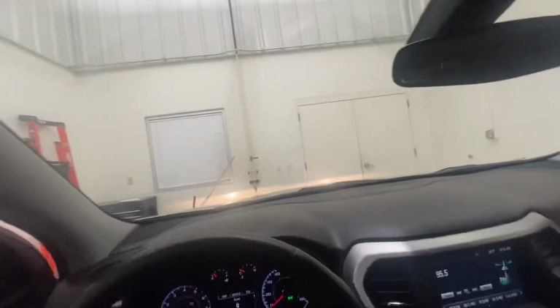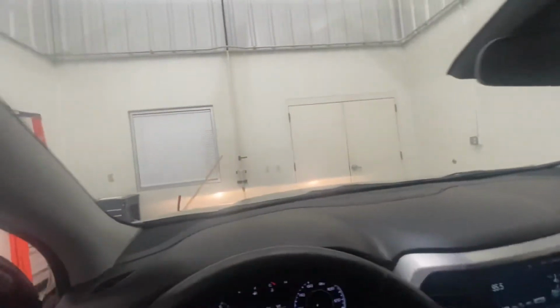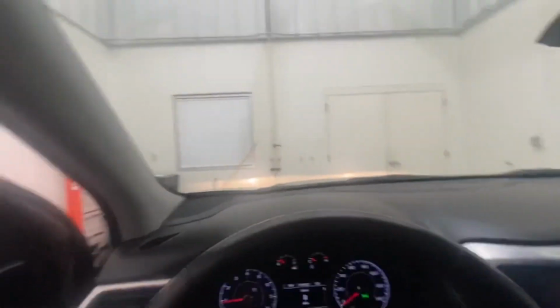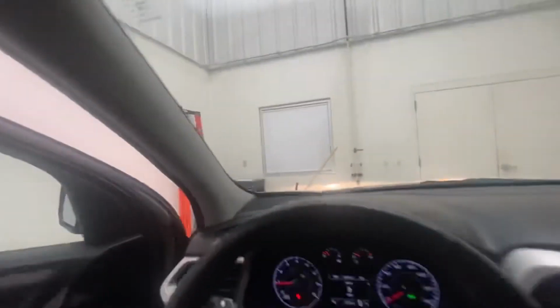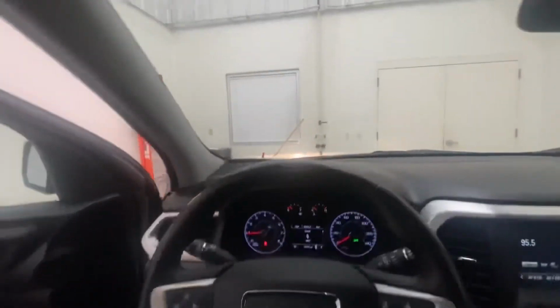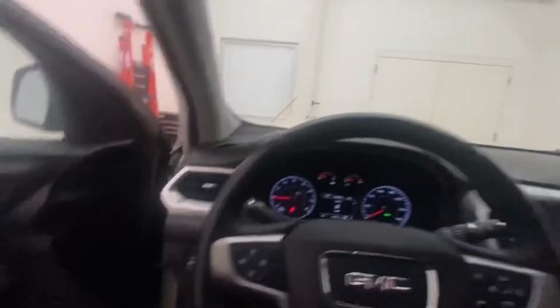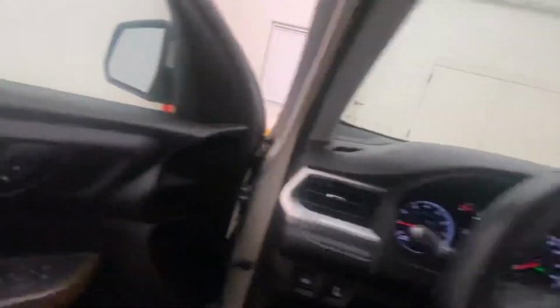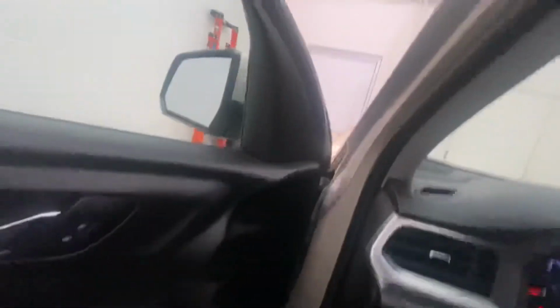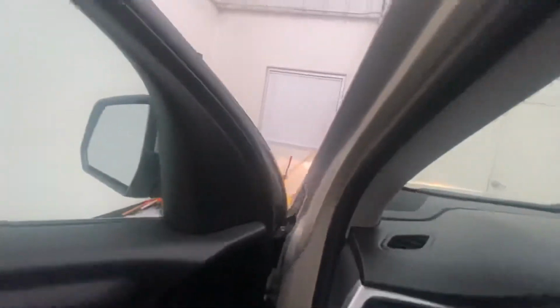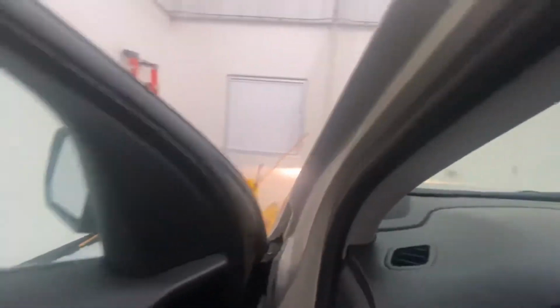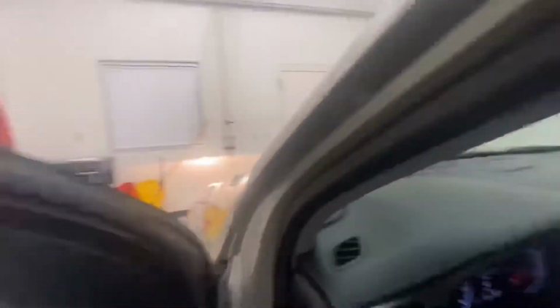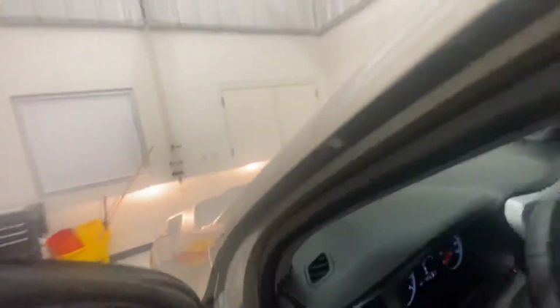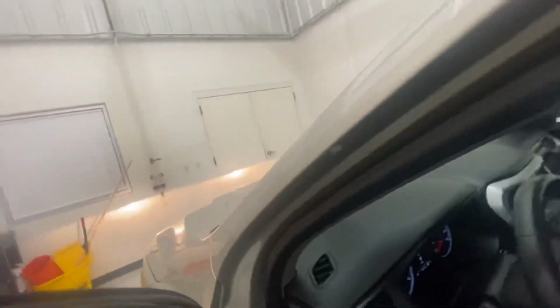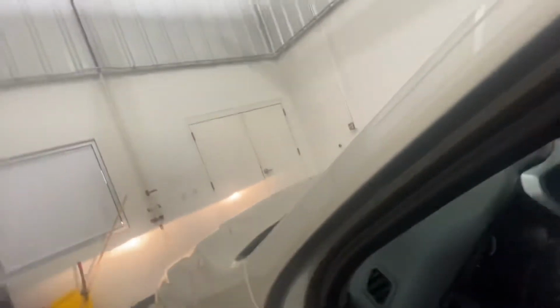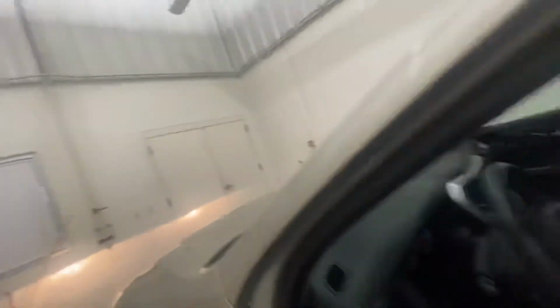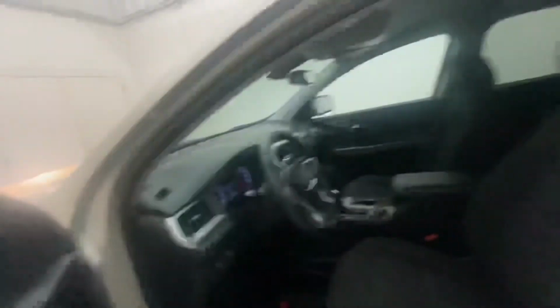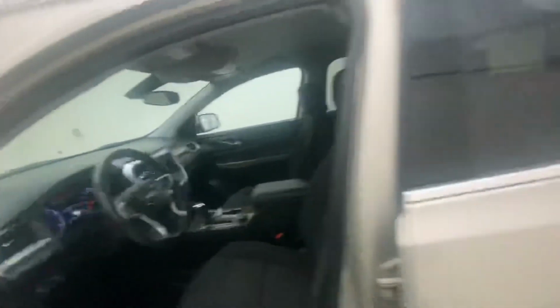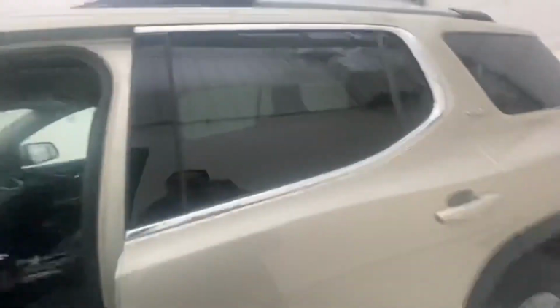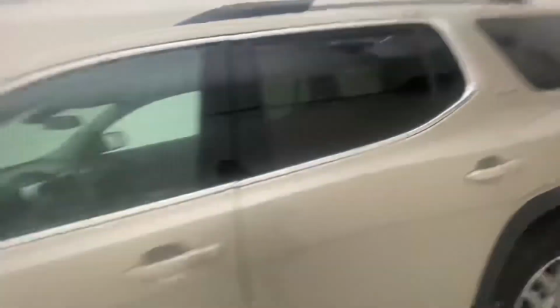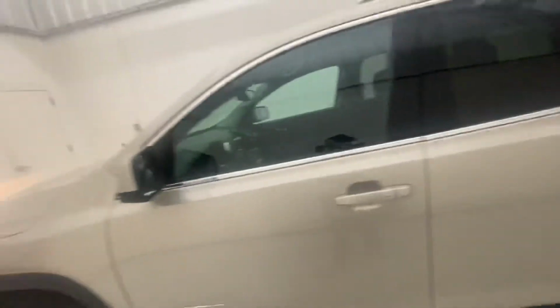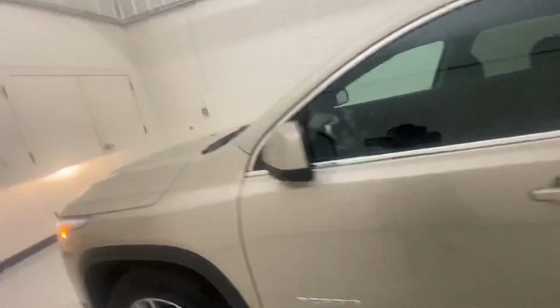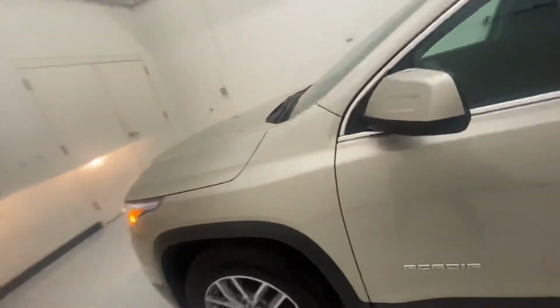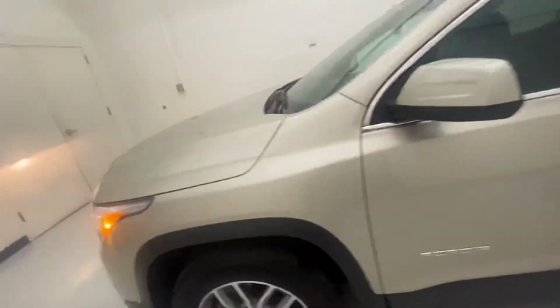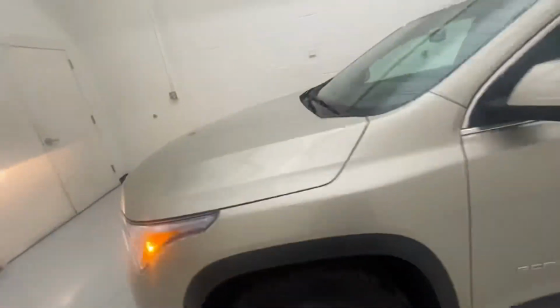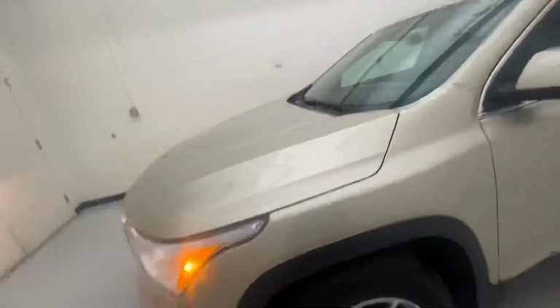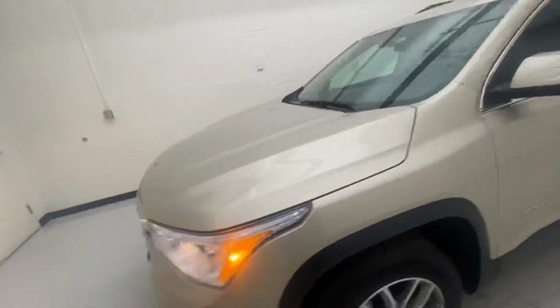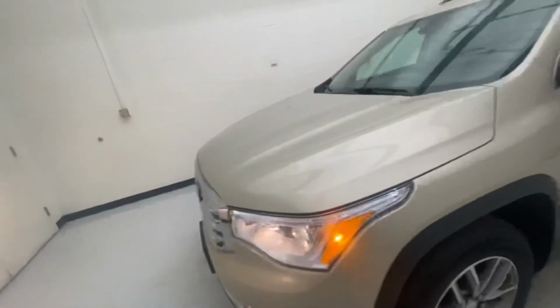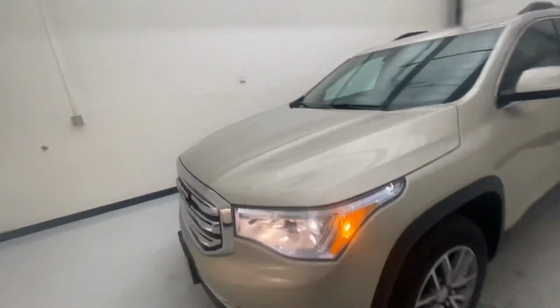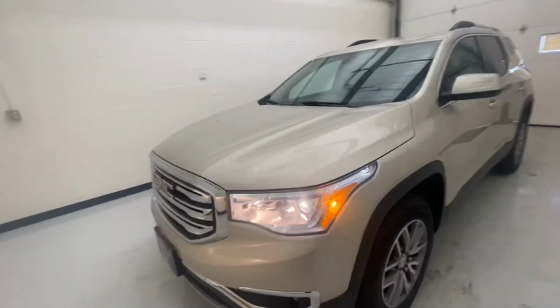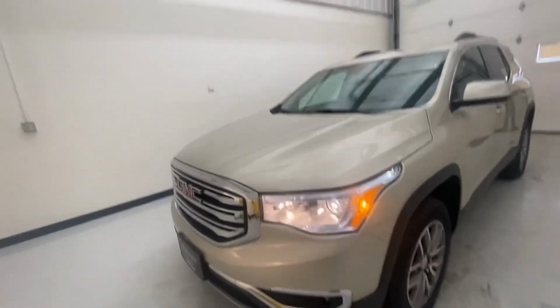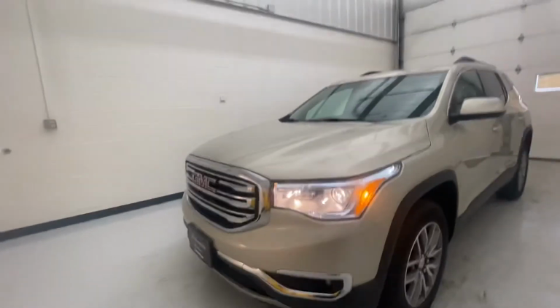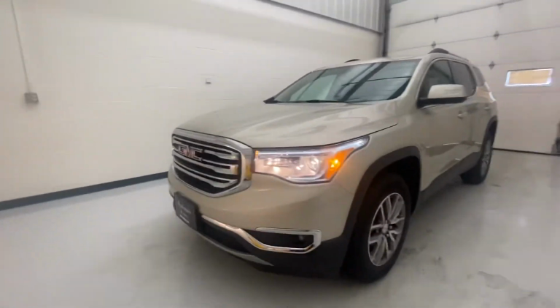This vehicle has 55,171 miles on it. If you have any questions, contact us at Steichman Buick GMC in Defiance, Ohio. Phone number is 419-784-5252. Thank you.